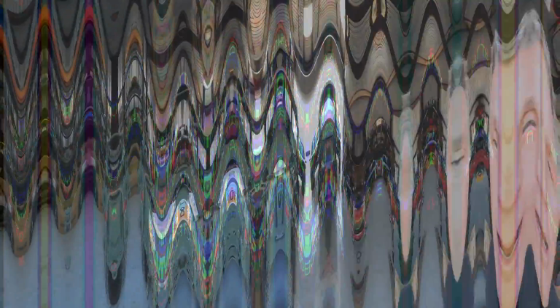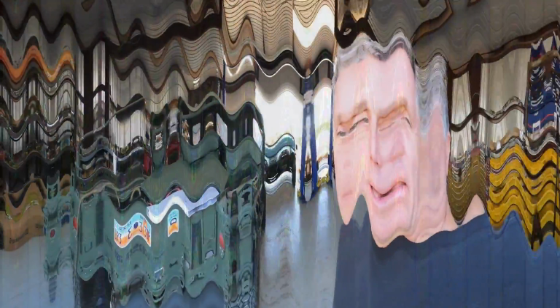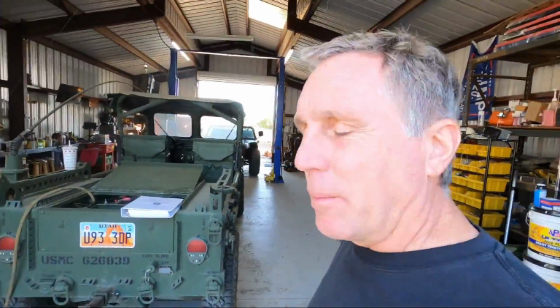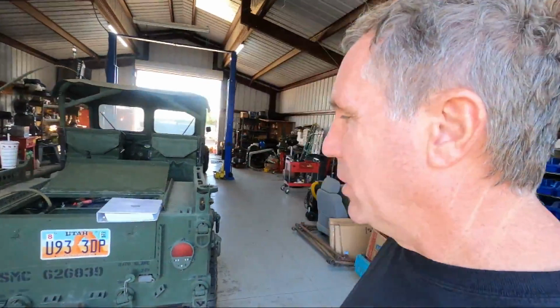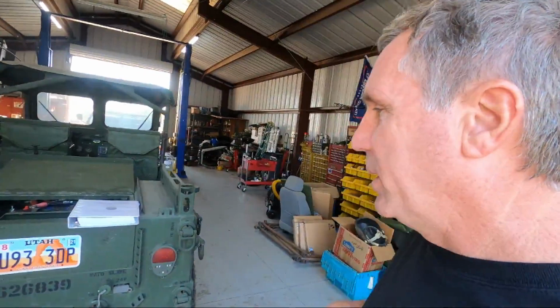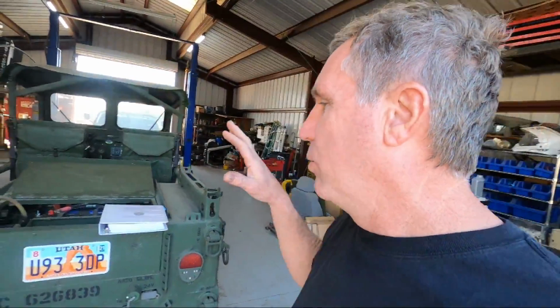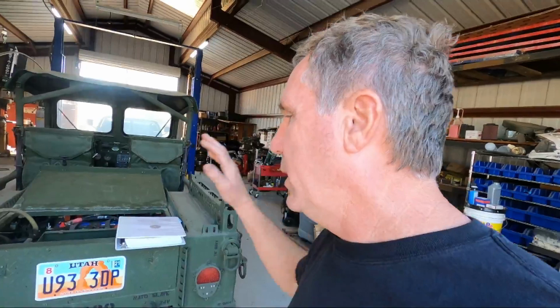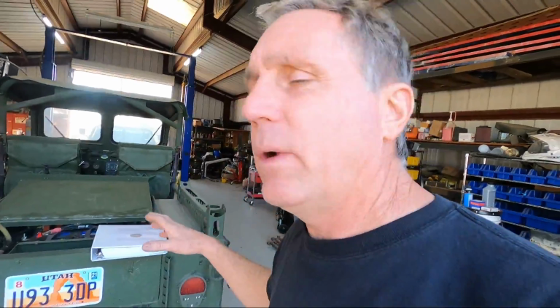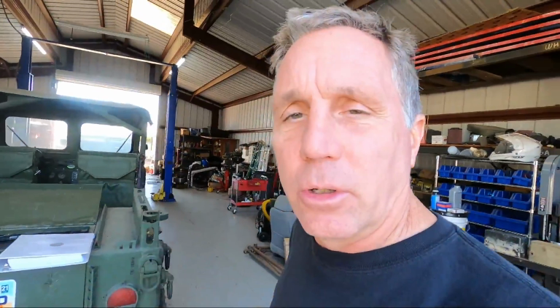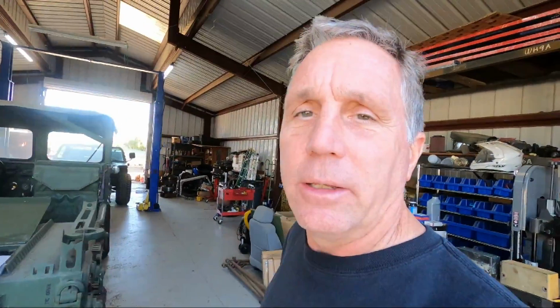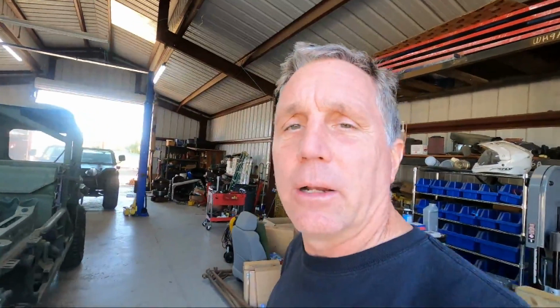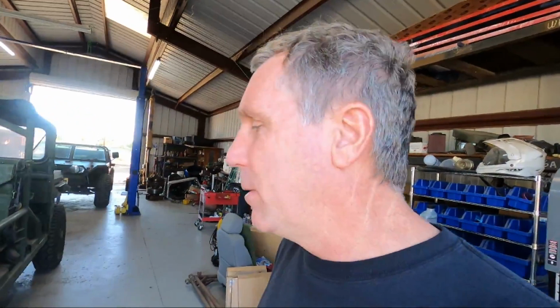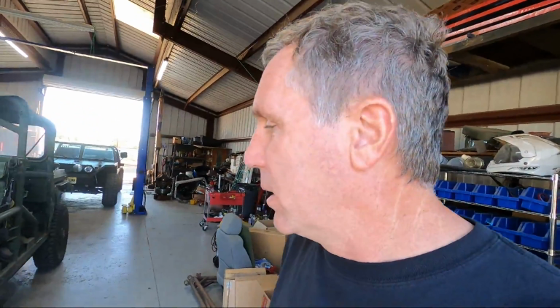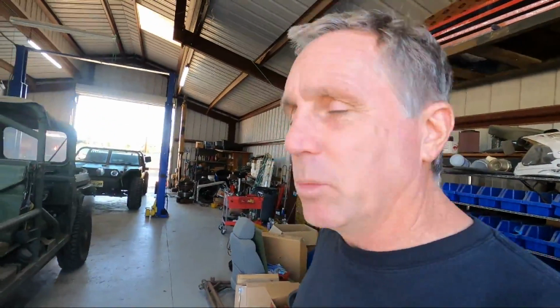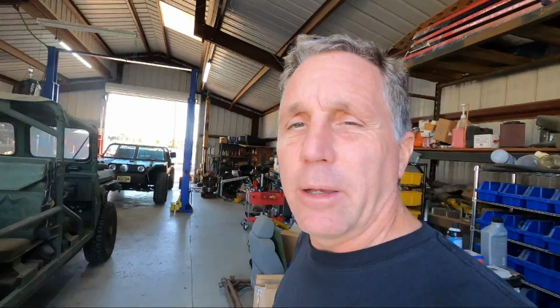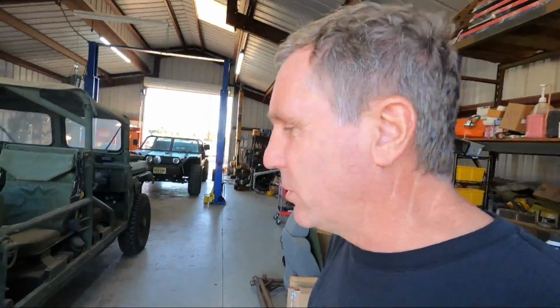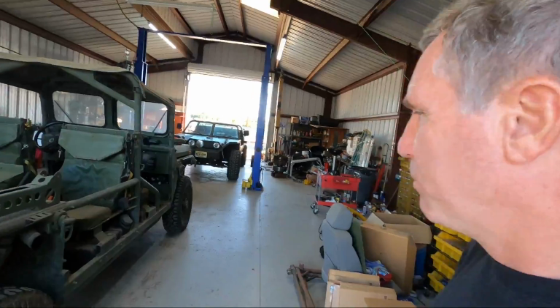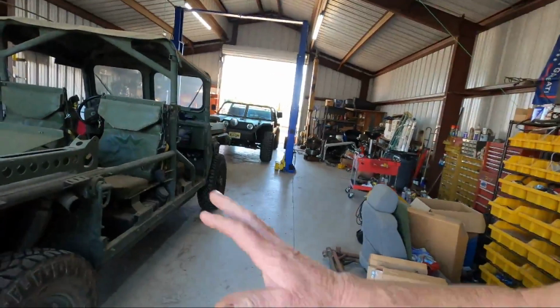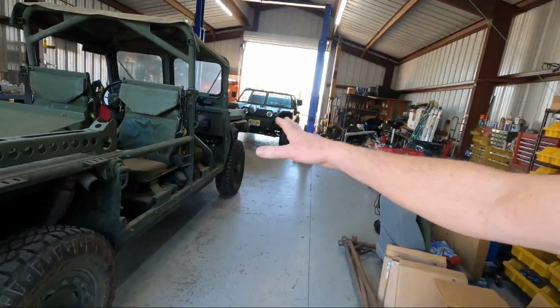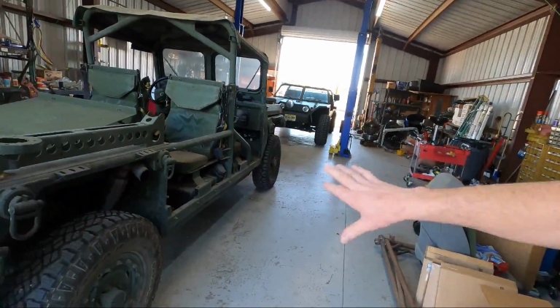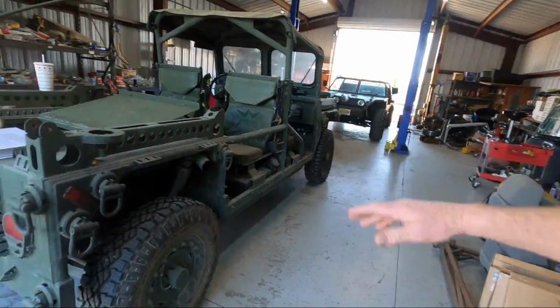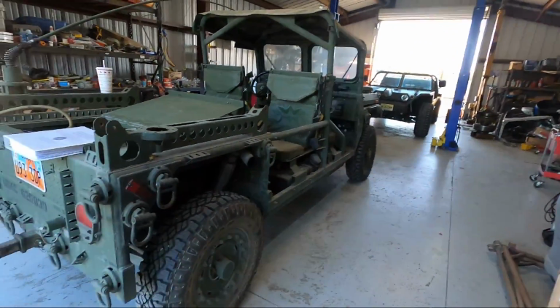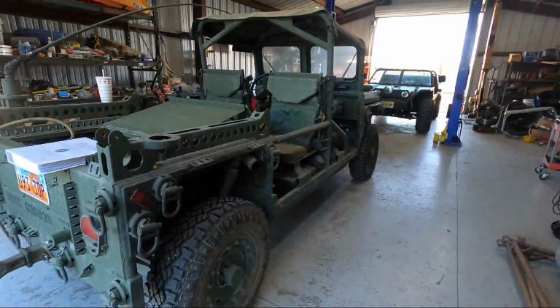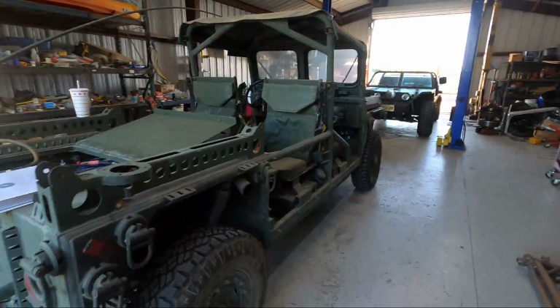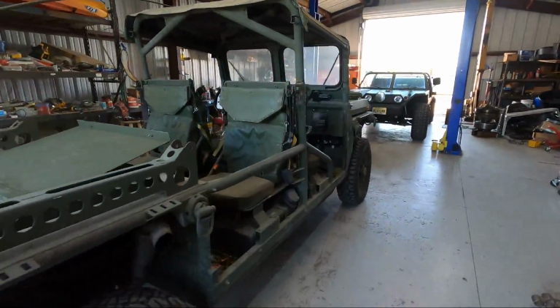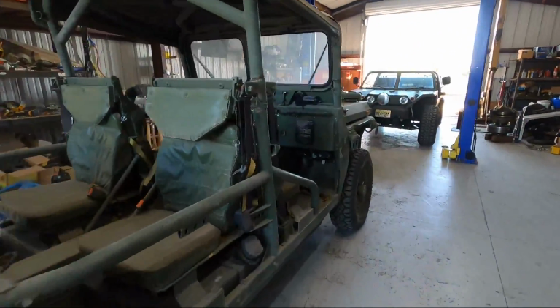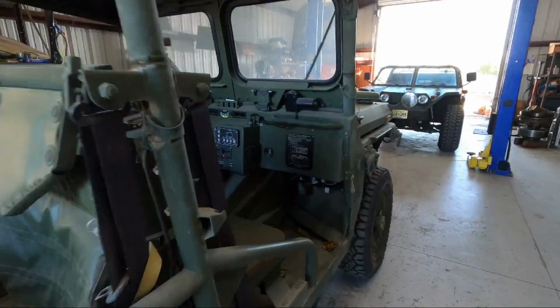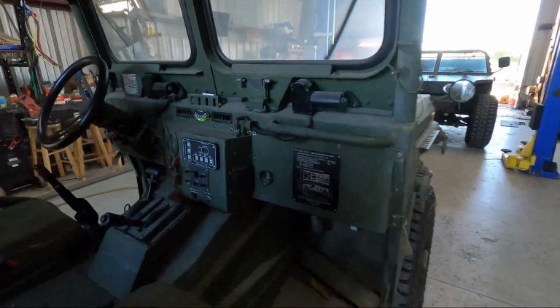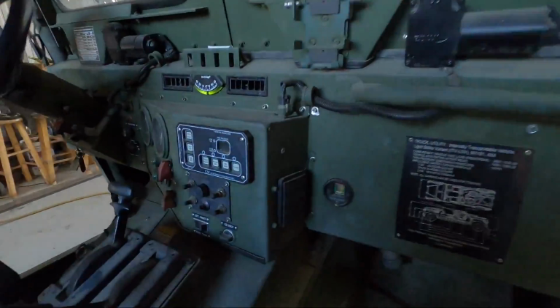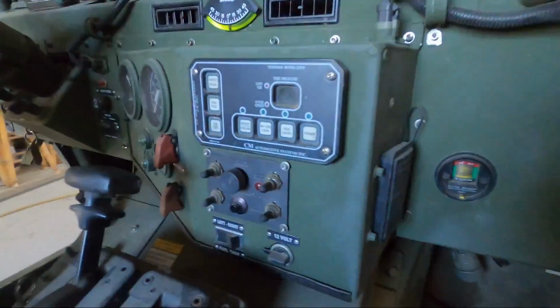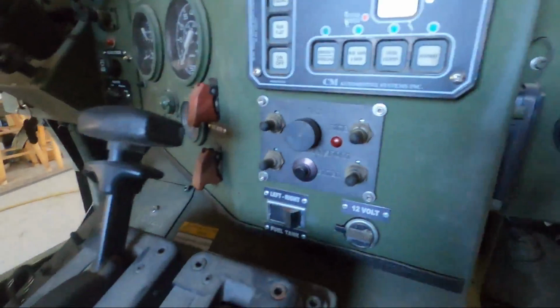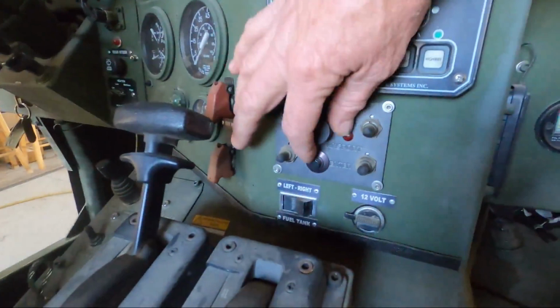Welcome back to the shop. In this video I'm going to go over setting the air ride controller on the Growler - the M1161 and the M1163. Right now mine's set at standard height, the regular travel height. Here's the controller - we have three selections.